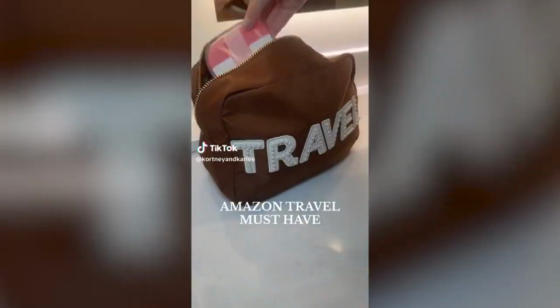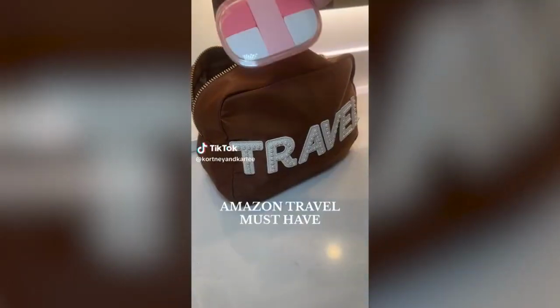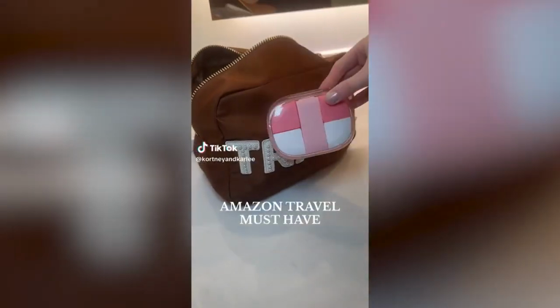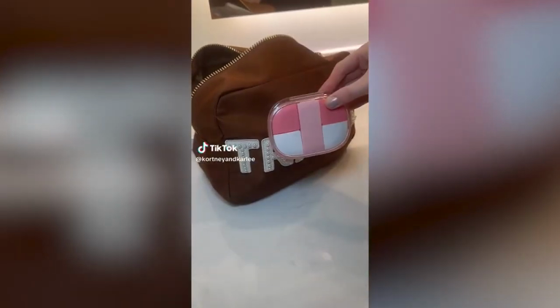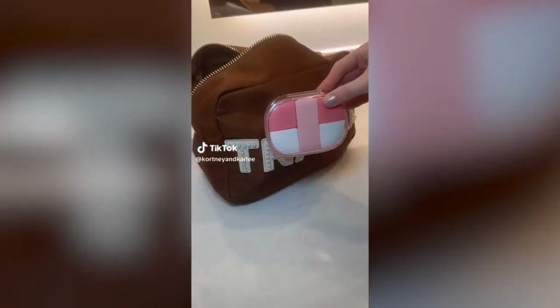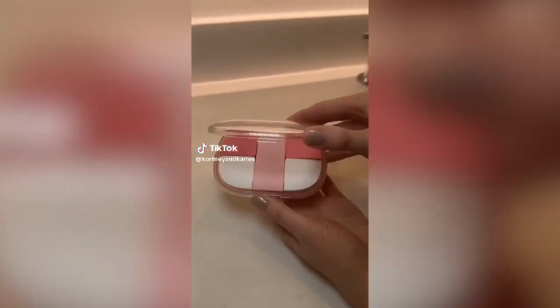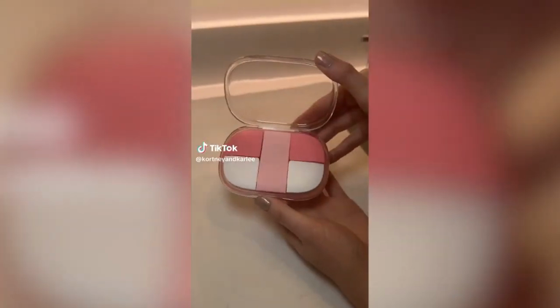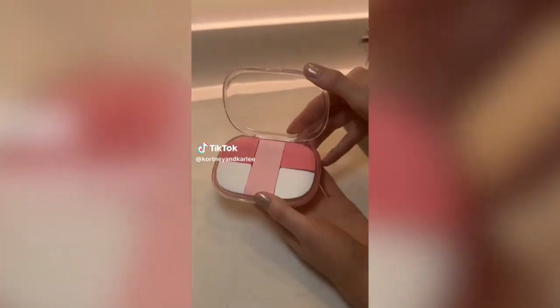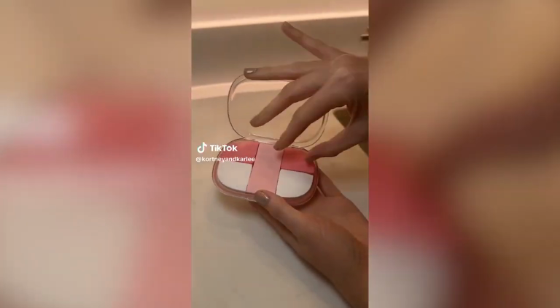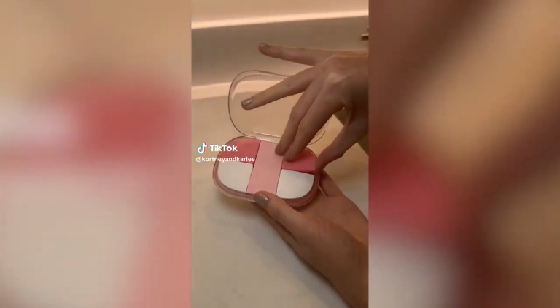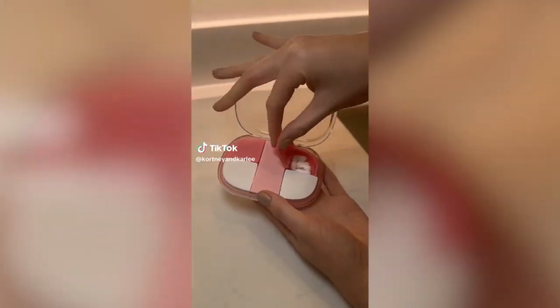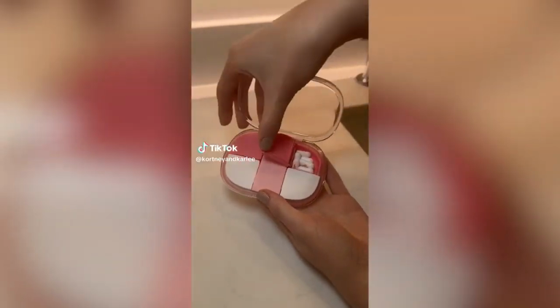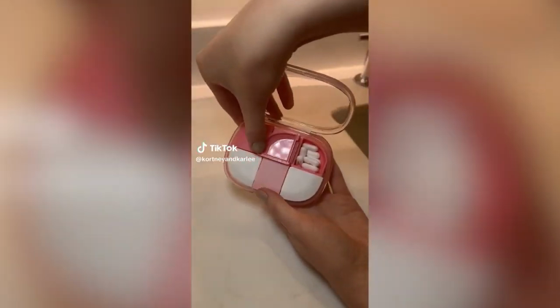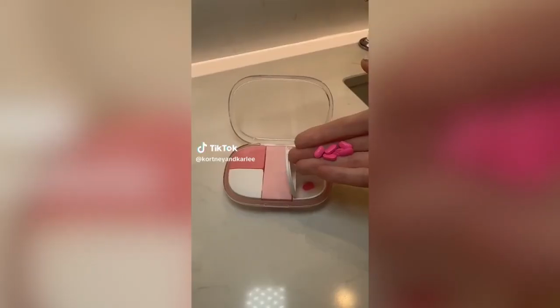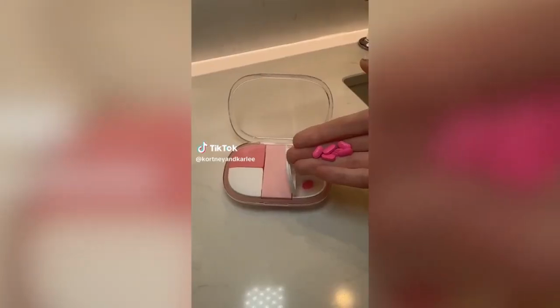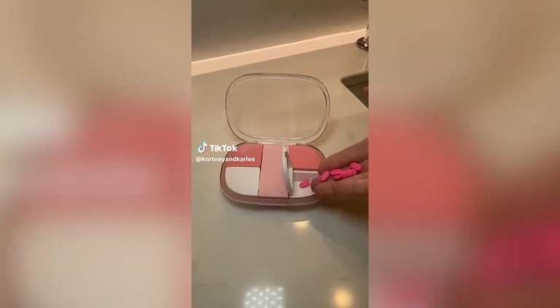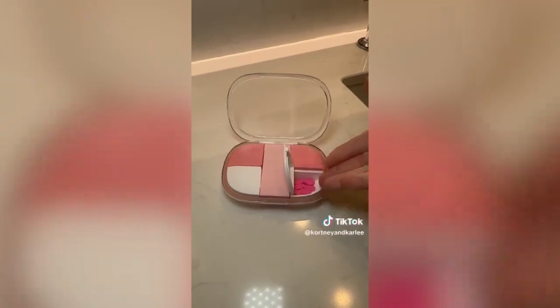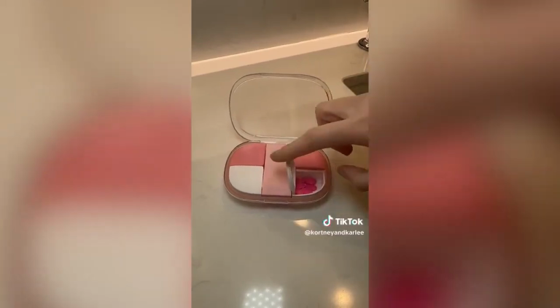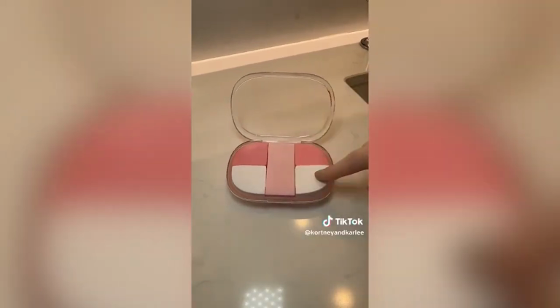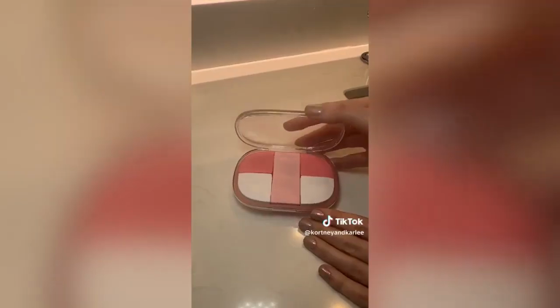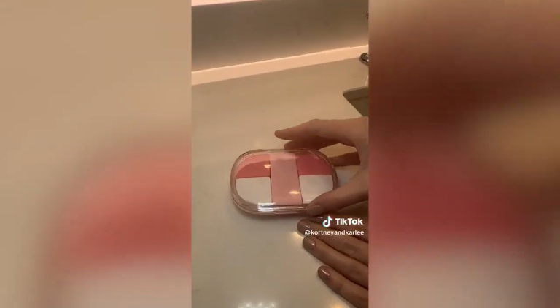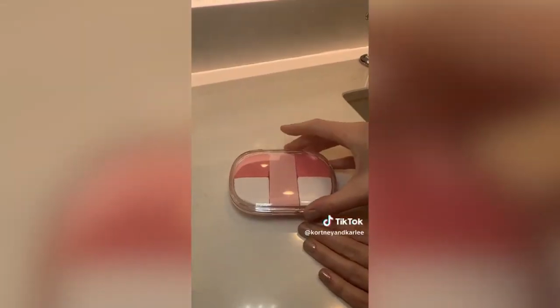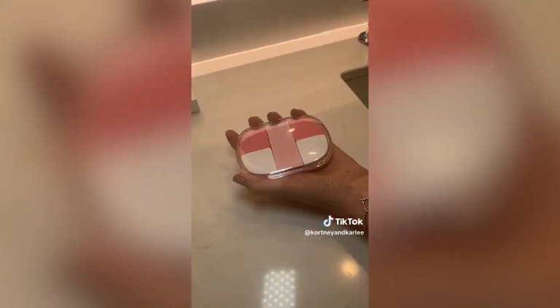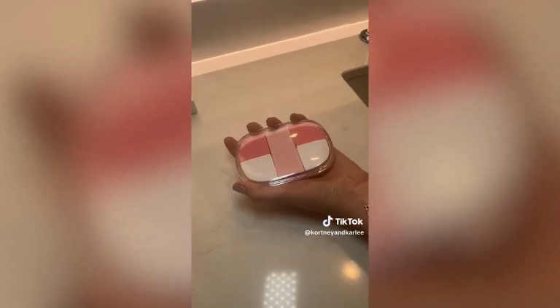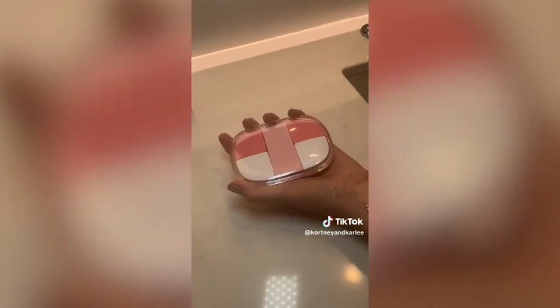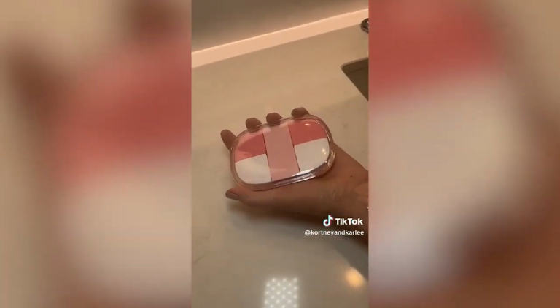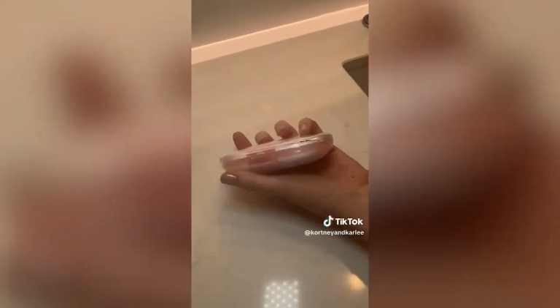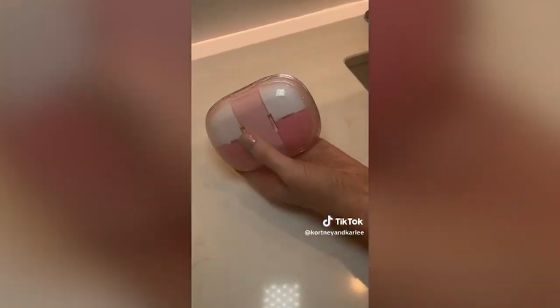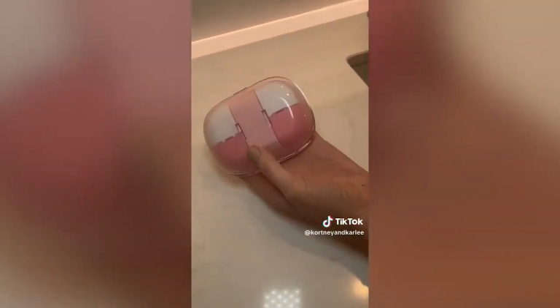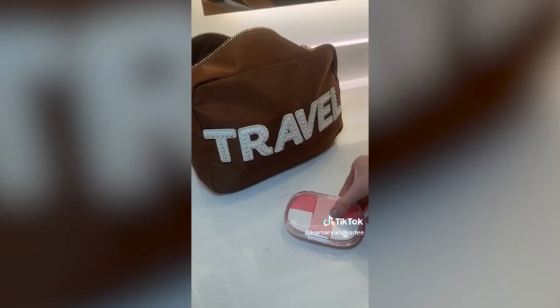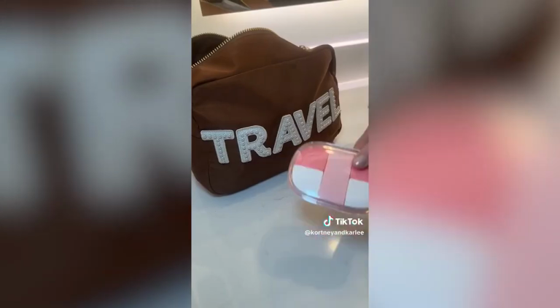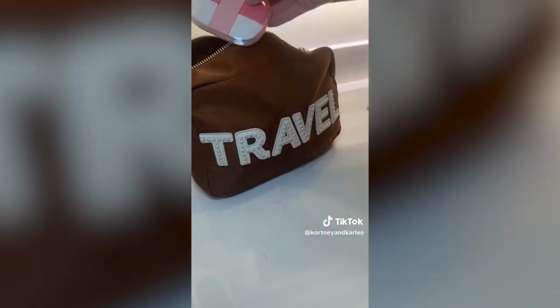Amazon travel must-have. This is a pocket-sized pill container. It has five different compartments and is very durable. Perfect to carry with you while on the go and to throw in your backpack or bag while traveling.